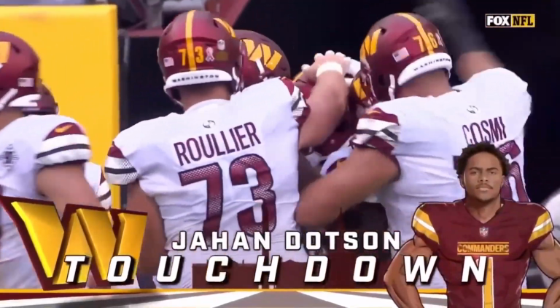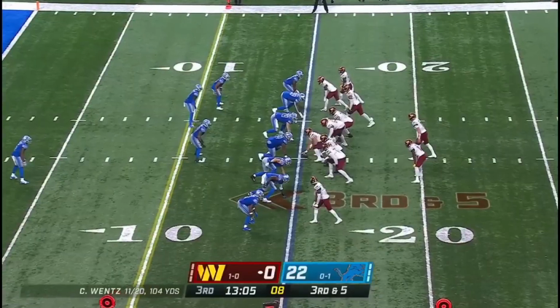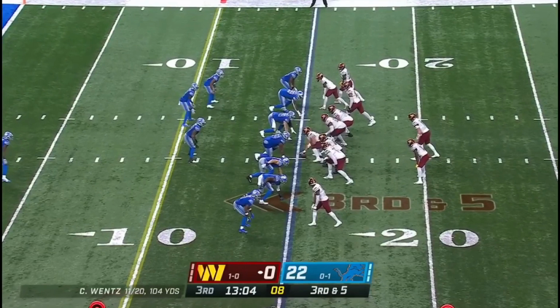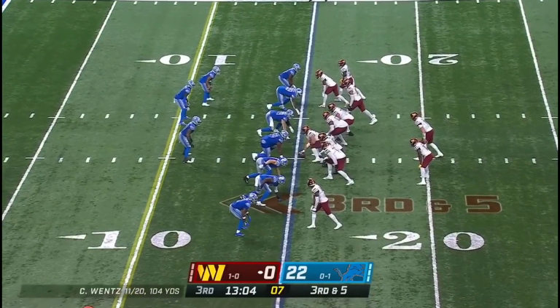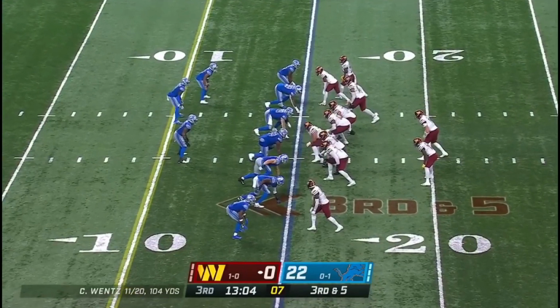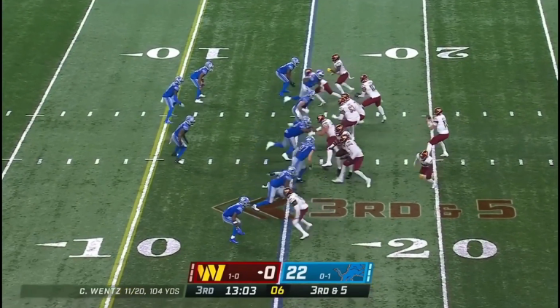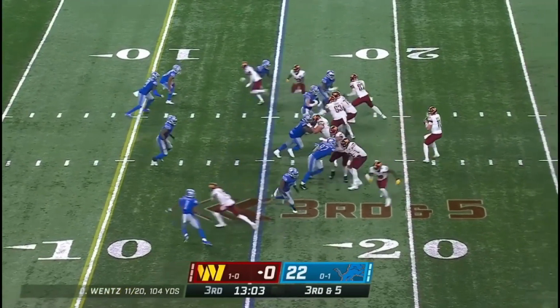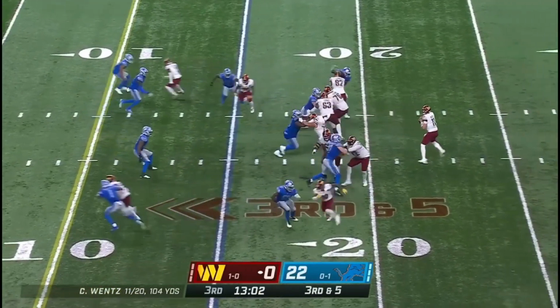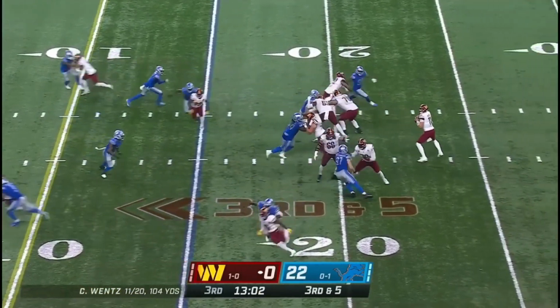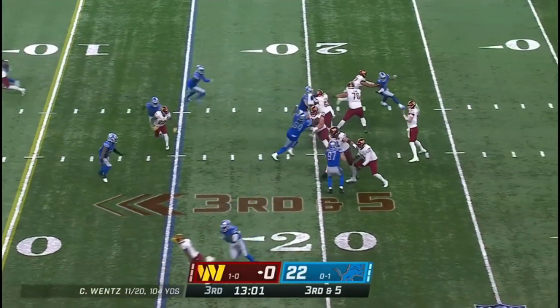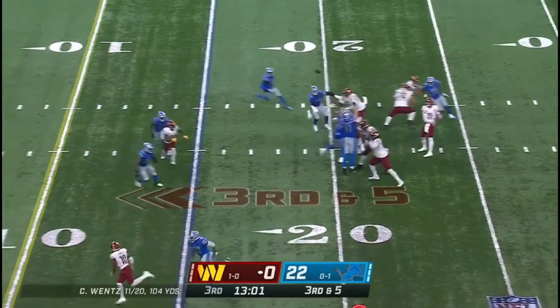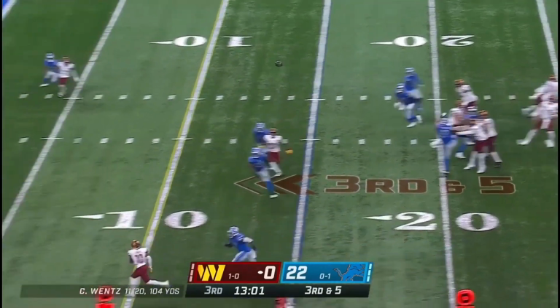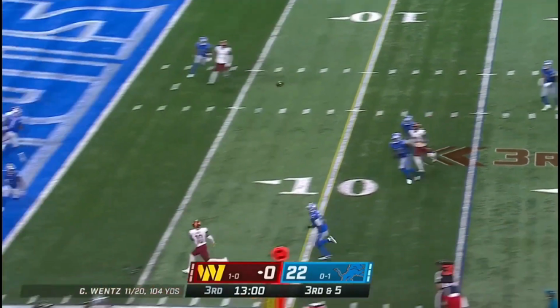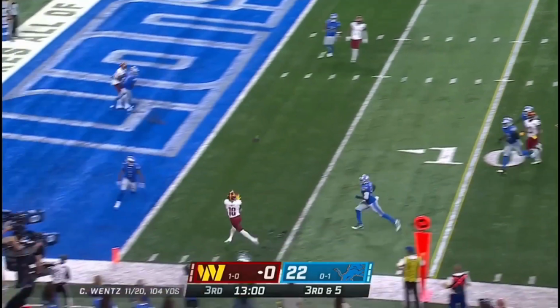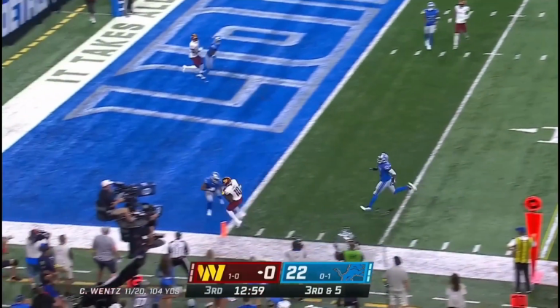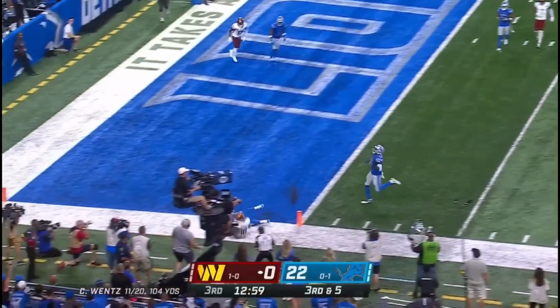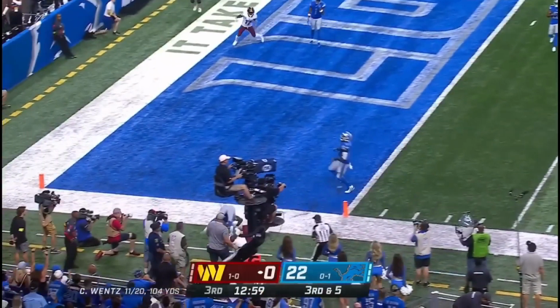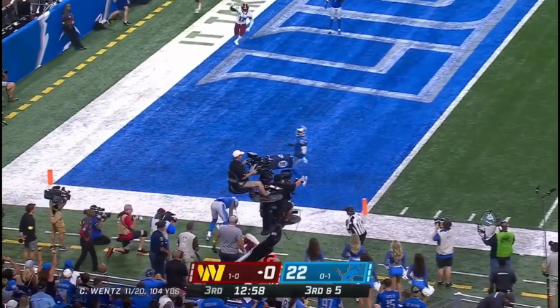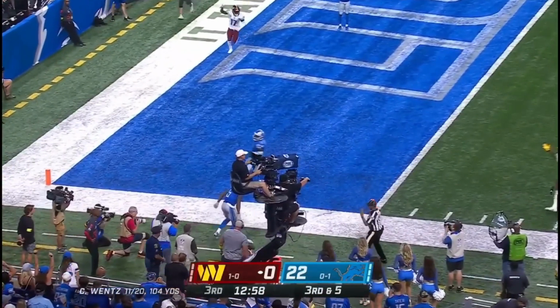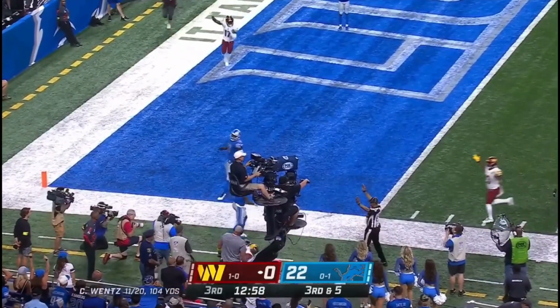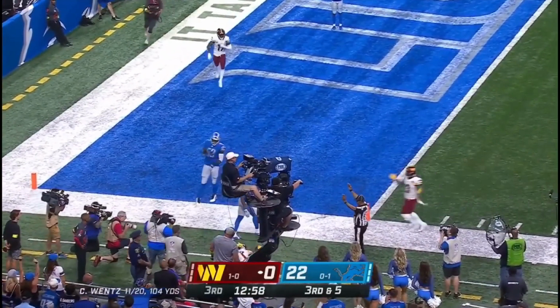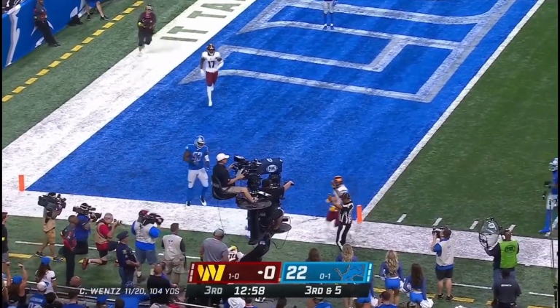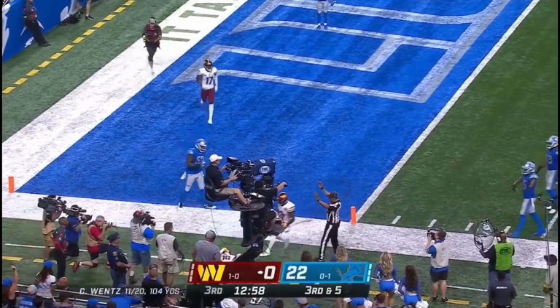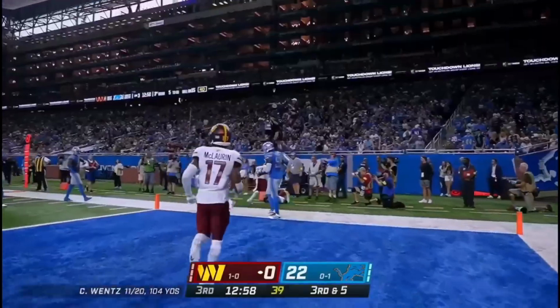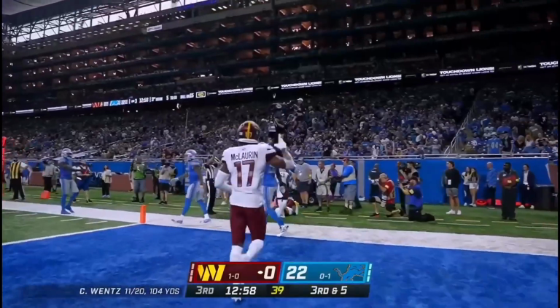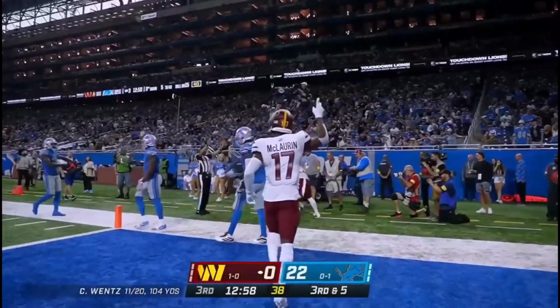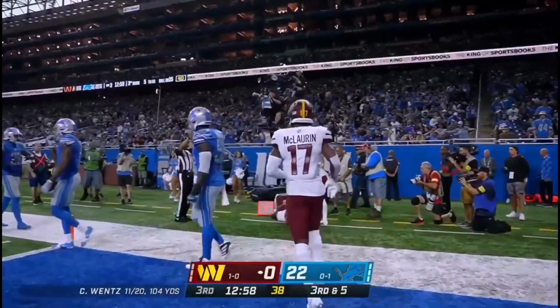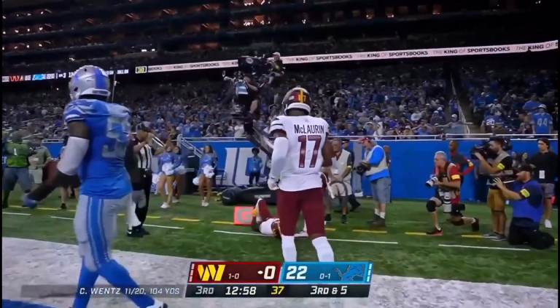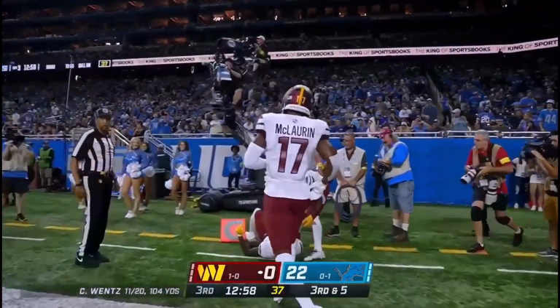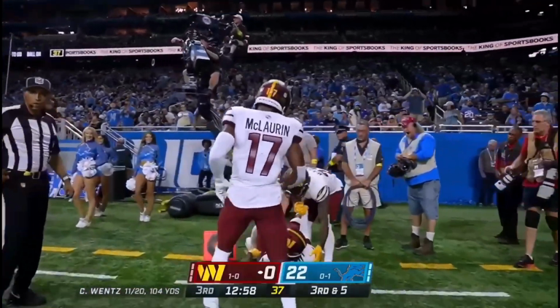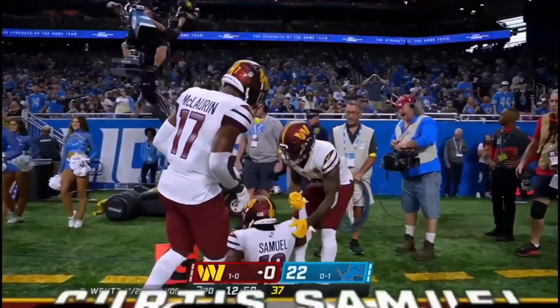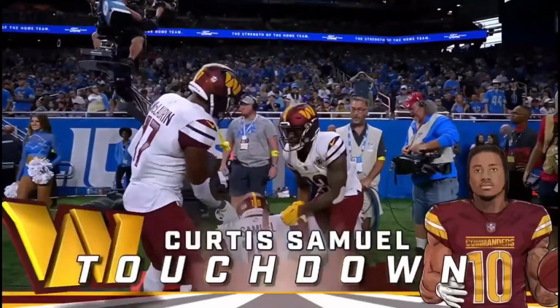Formation to the right. Third down and five. As Wentz throws — Samuel! Touchdown! Nice soft touch from Carson Wentz.